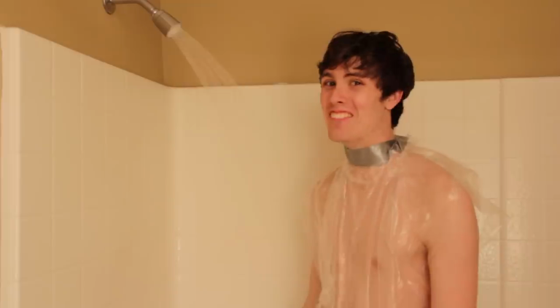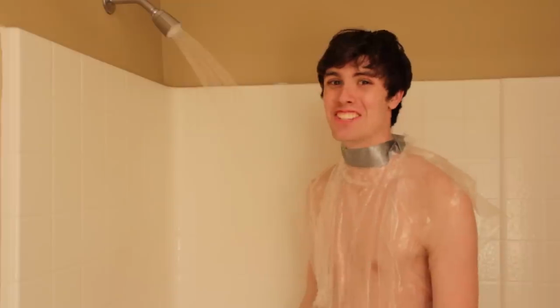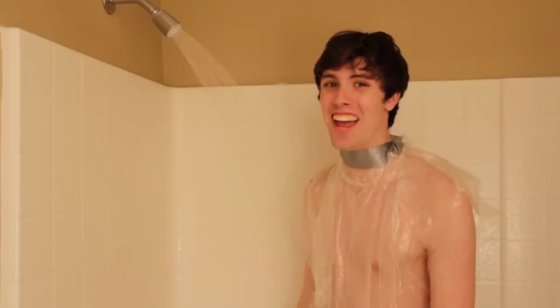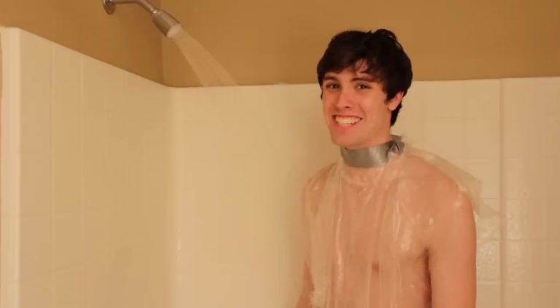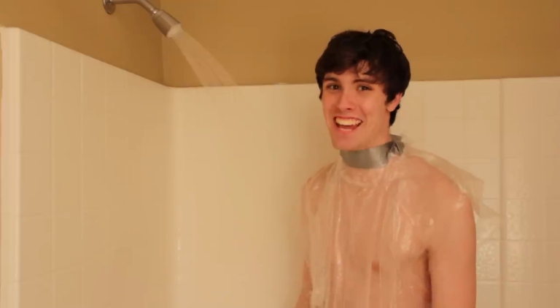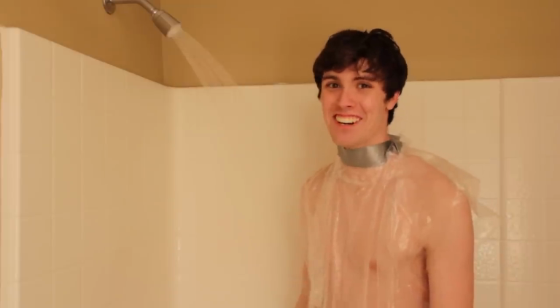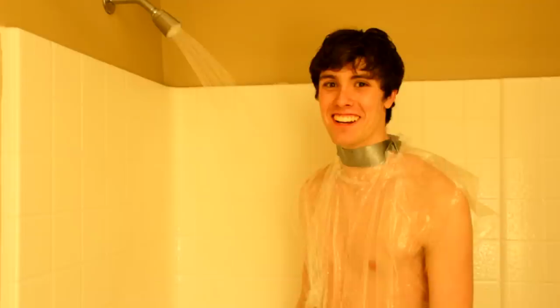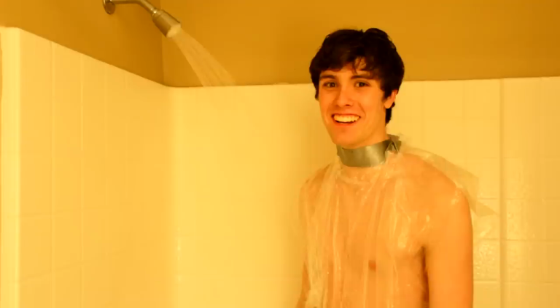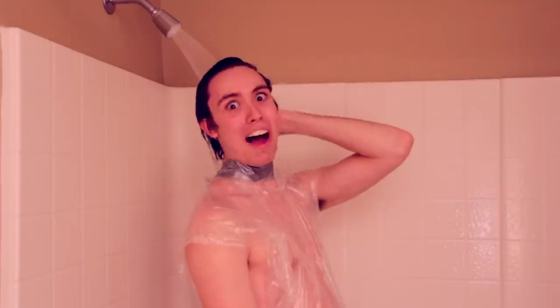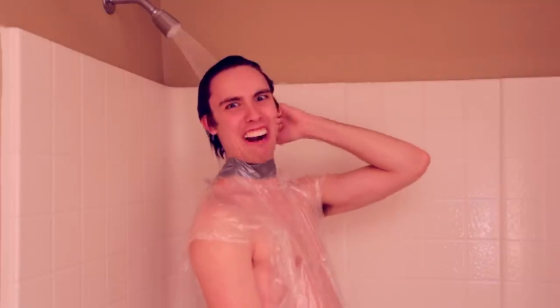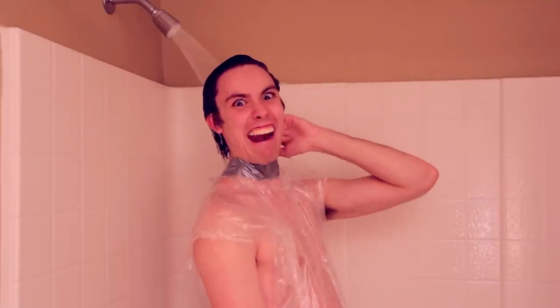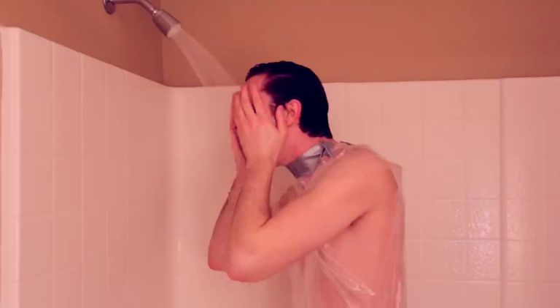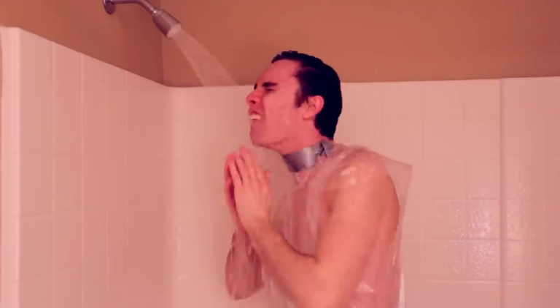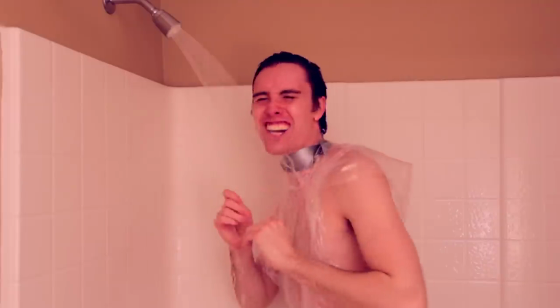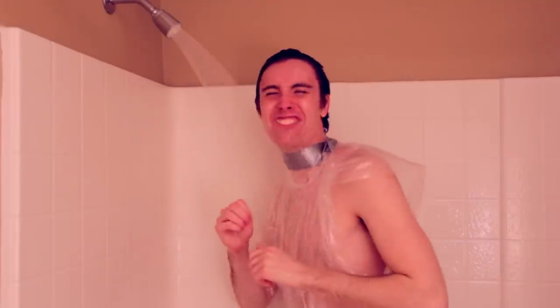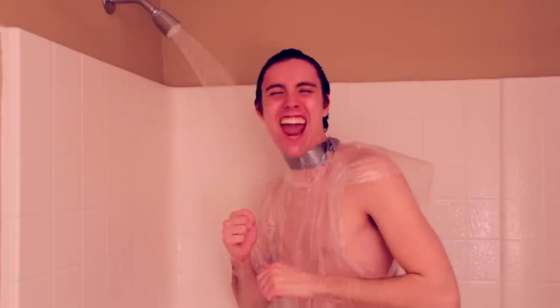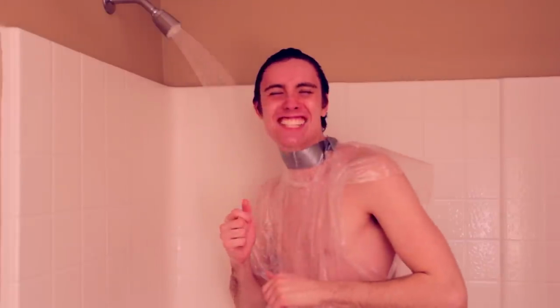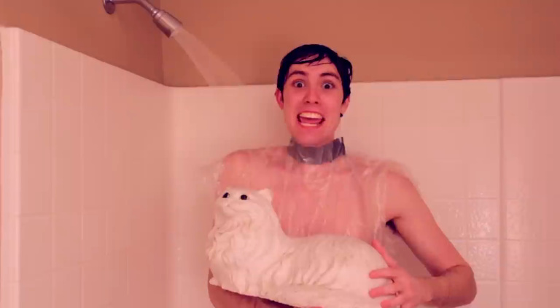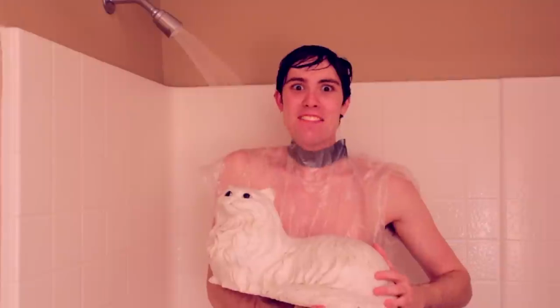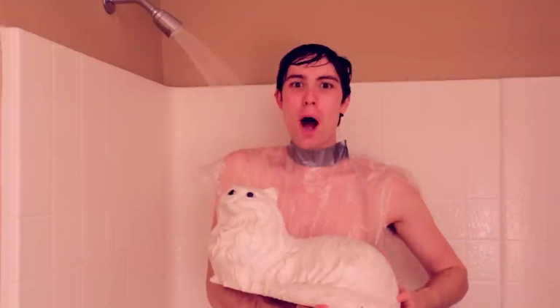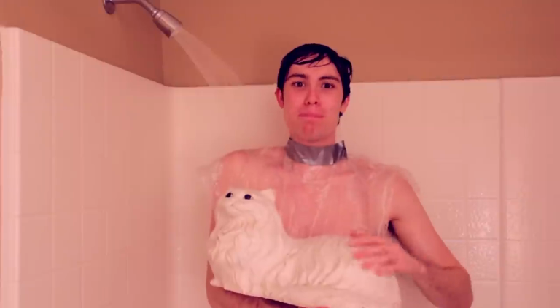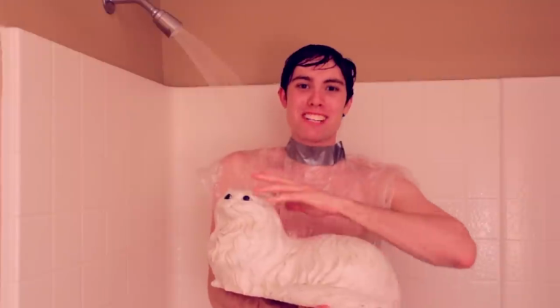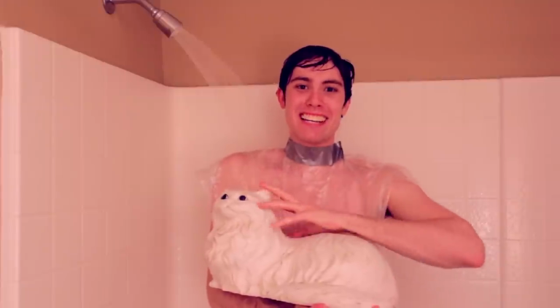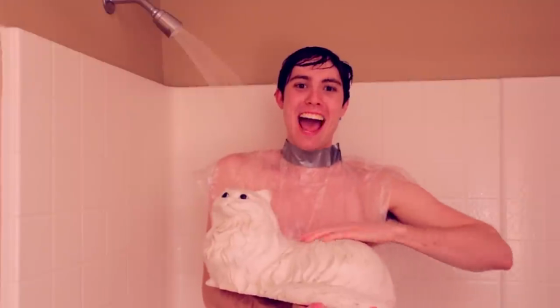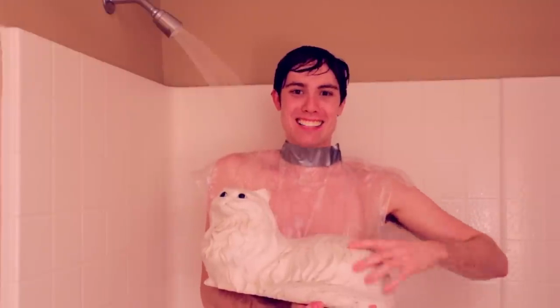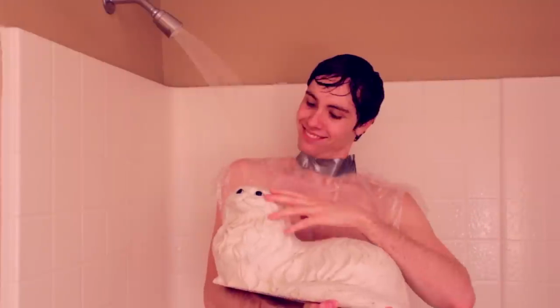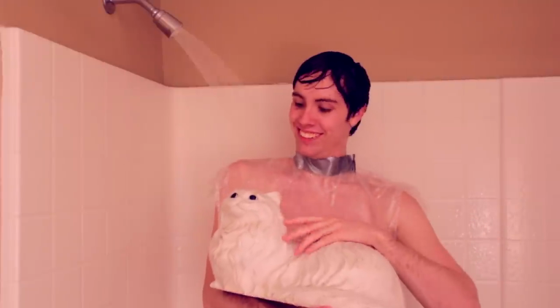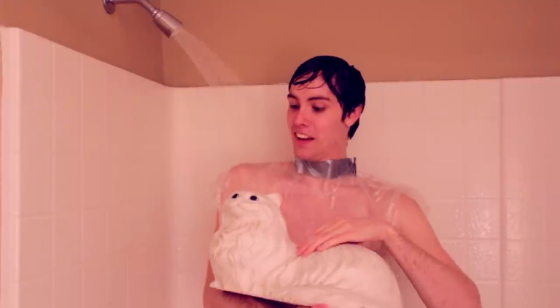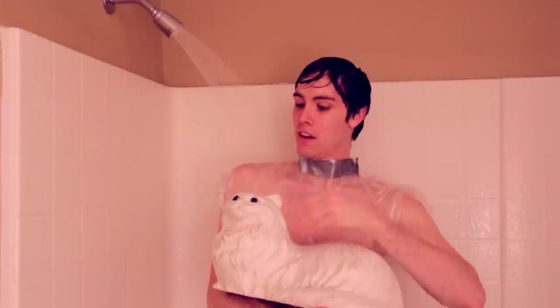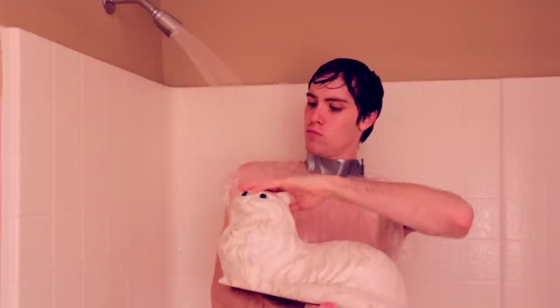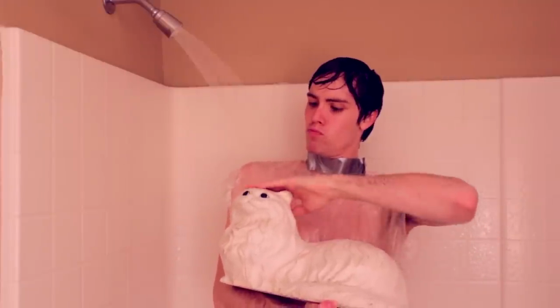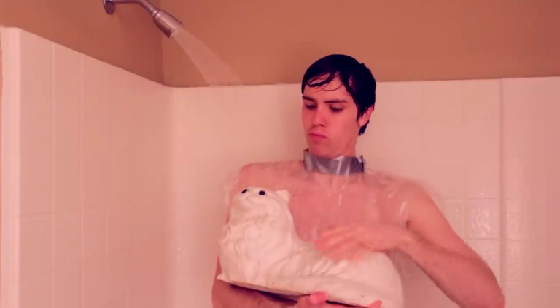And feel the sheer dryness of the Don't Get Wet Shower Bag. I'm just dry as the desert. You can wash your hair, wash your face, and even wash your porcelain caps — without getting your body wet.